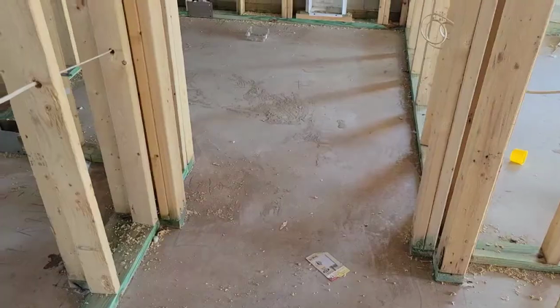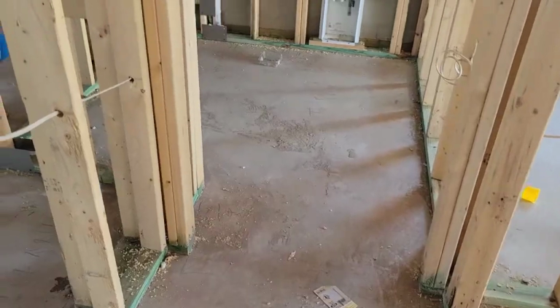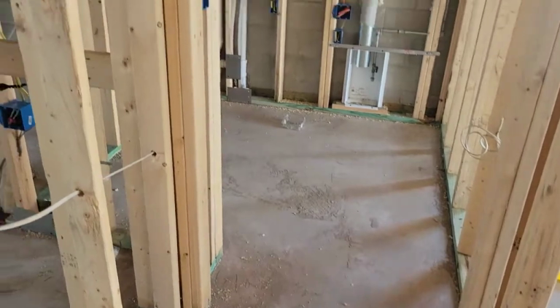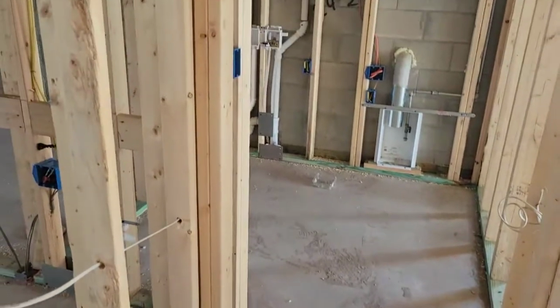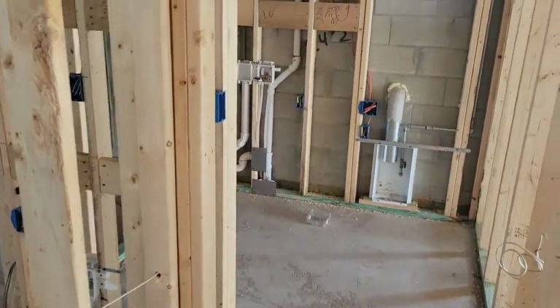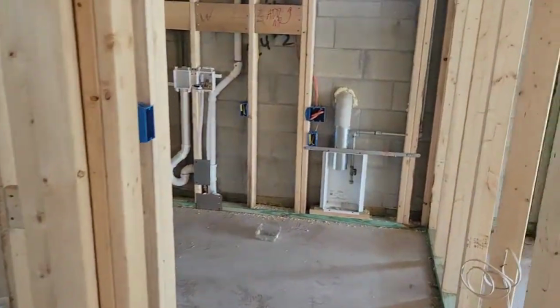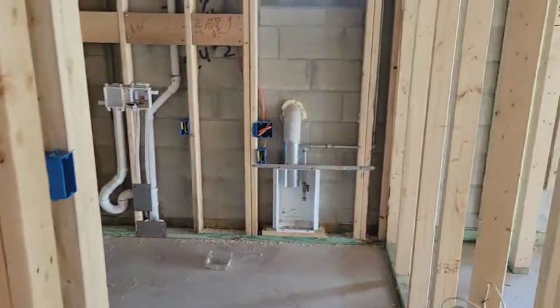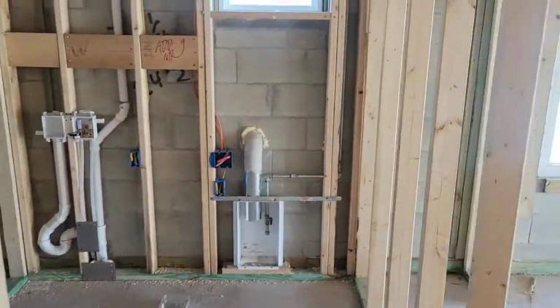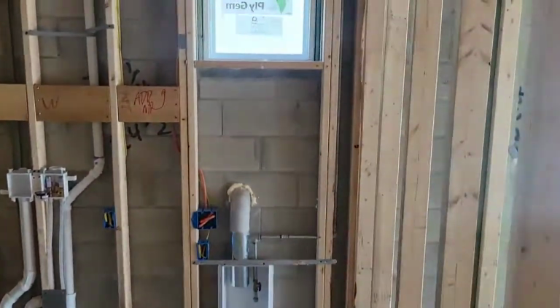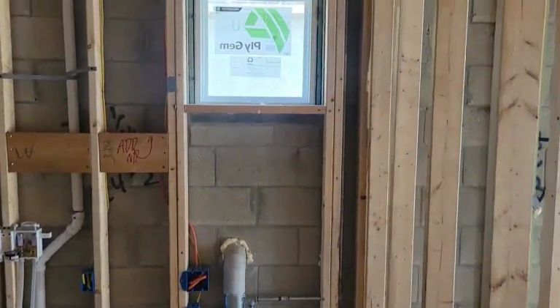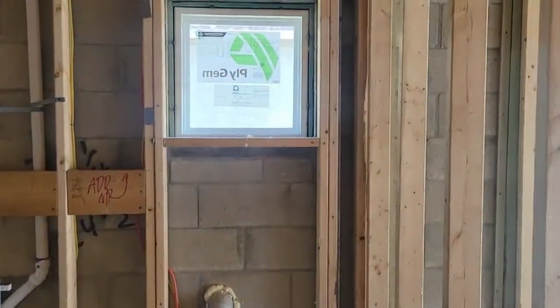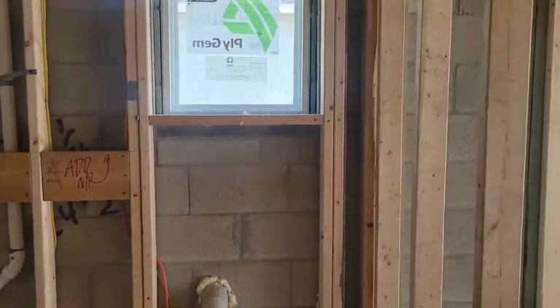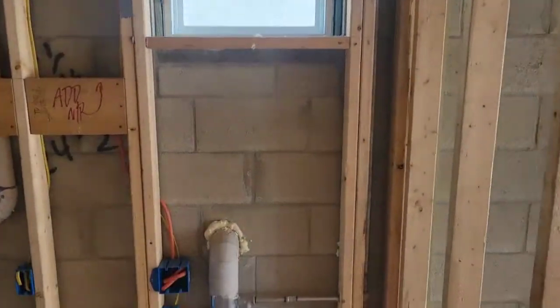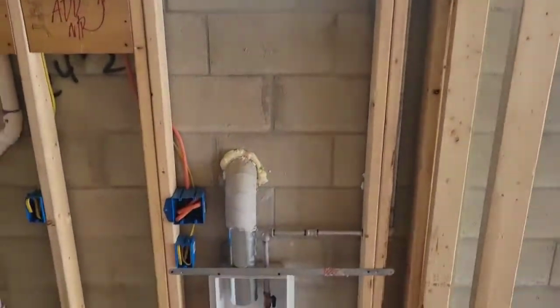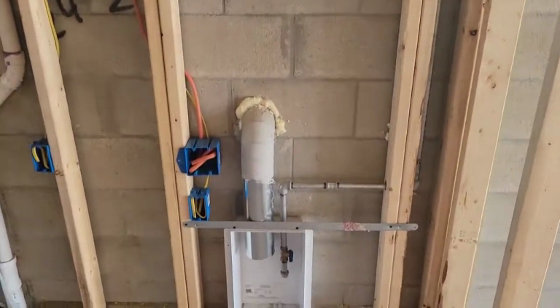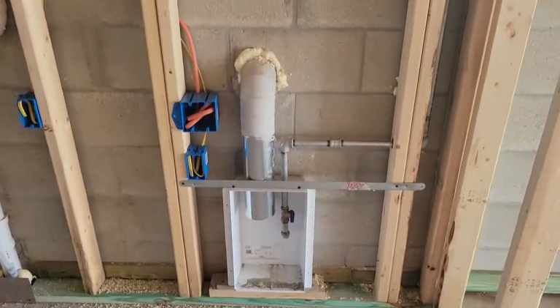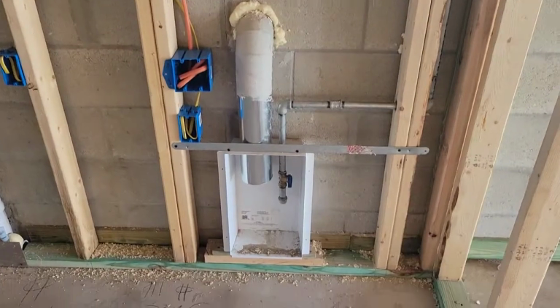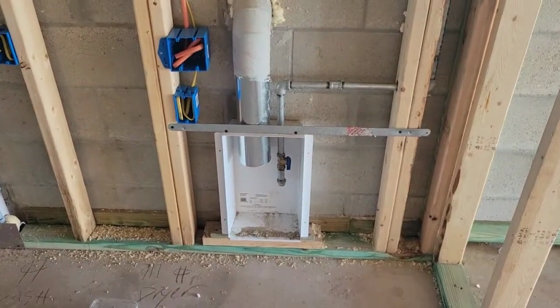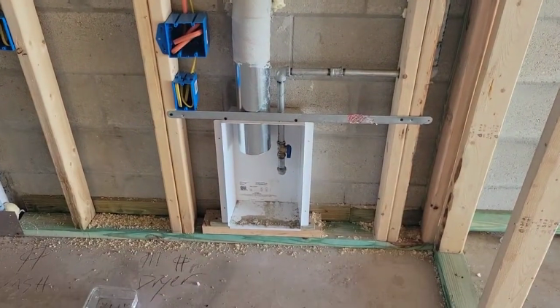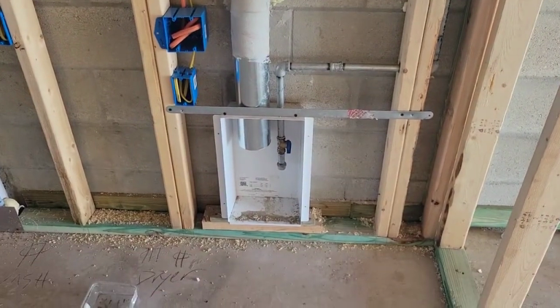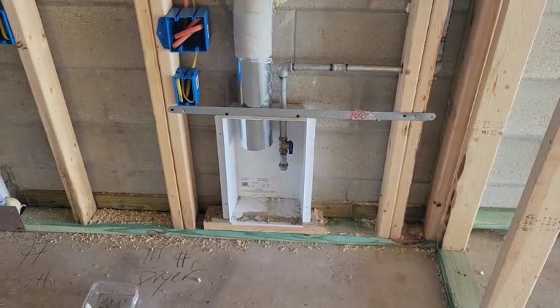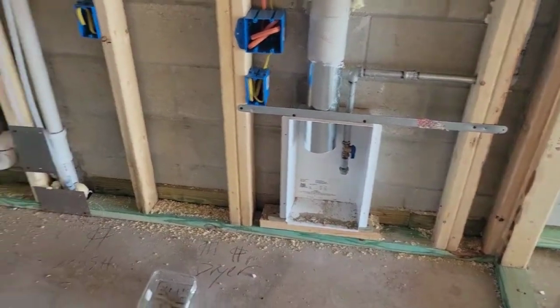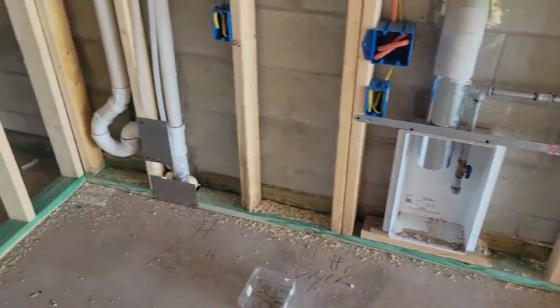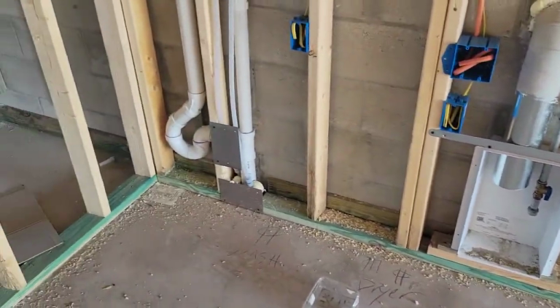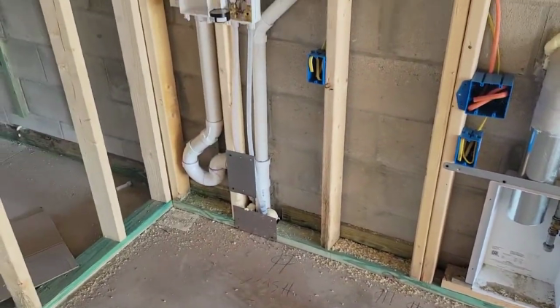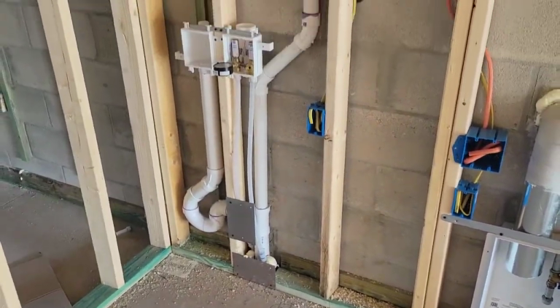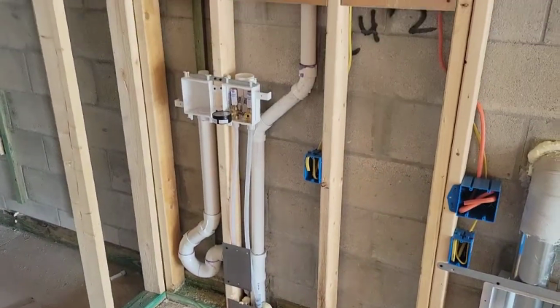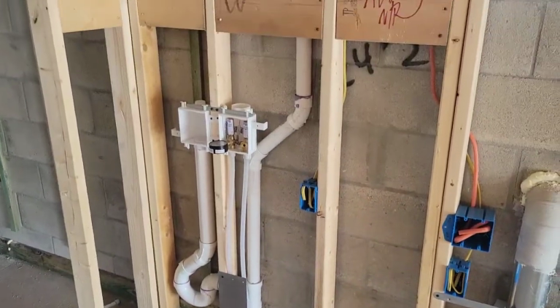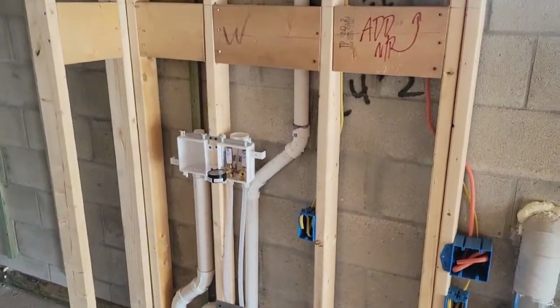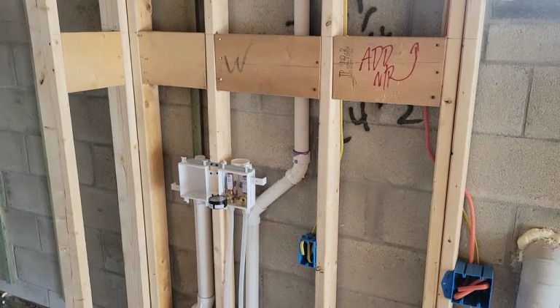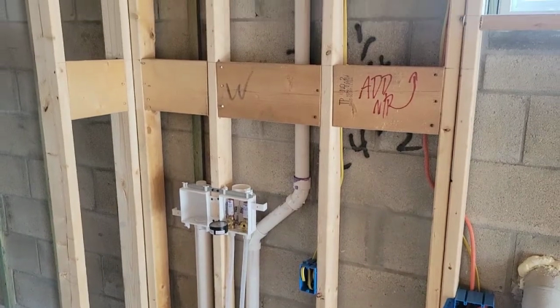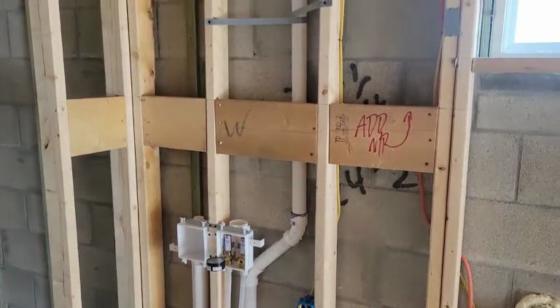Heading into the laundry. You've got your gas and your electric hookups for the dryer, and then your washer connections.